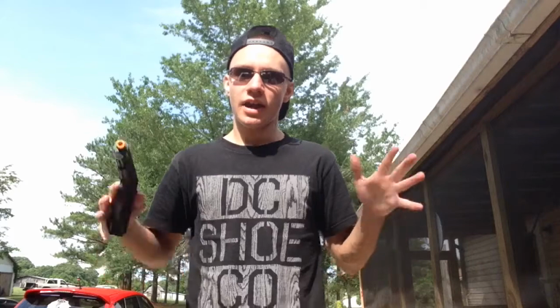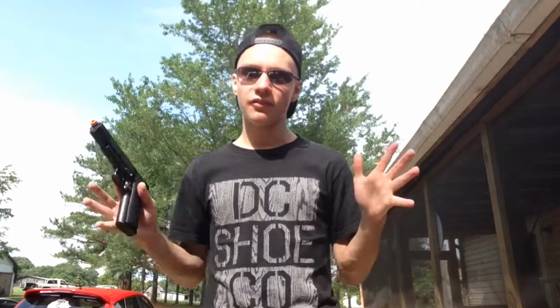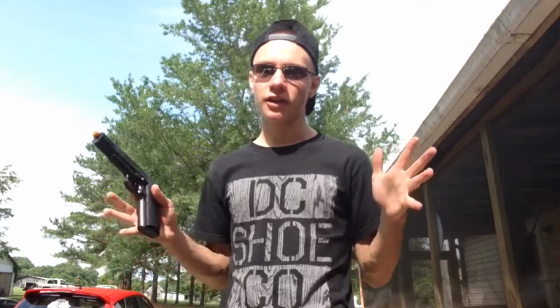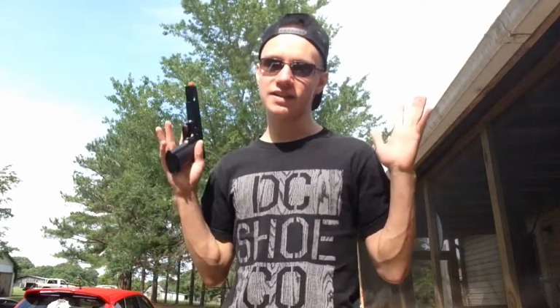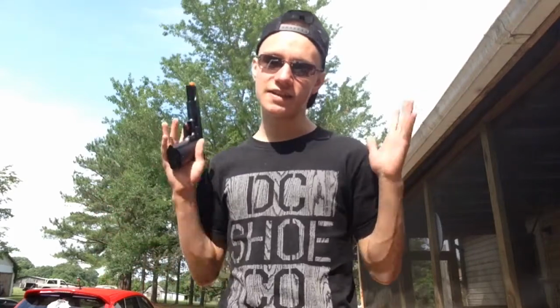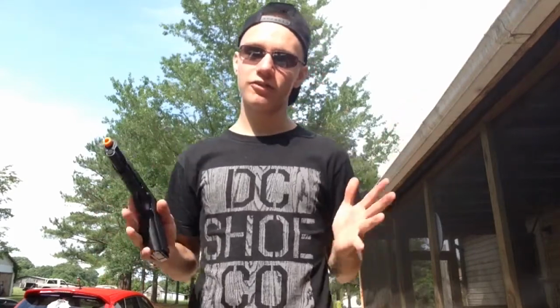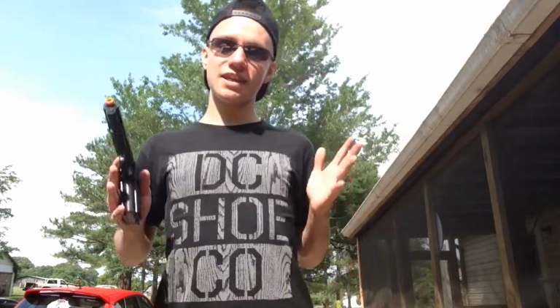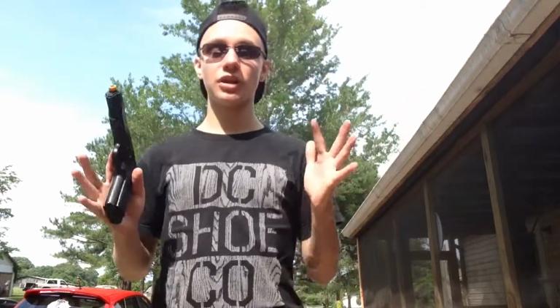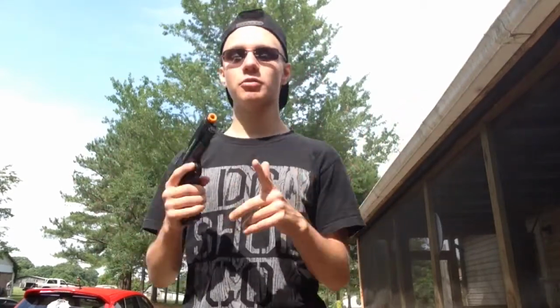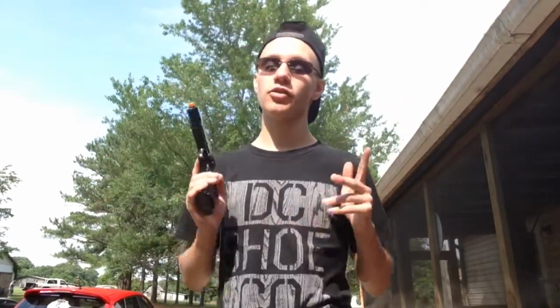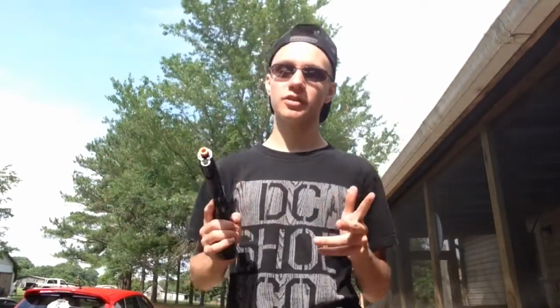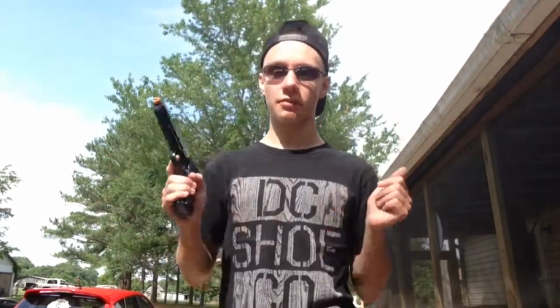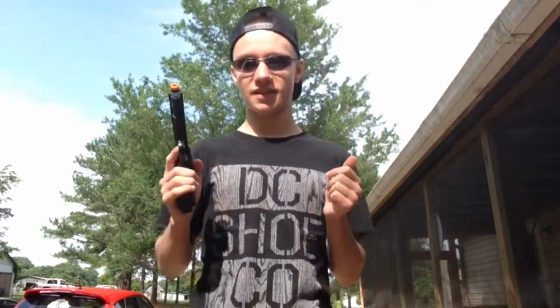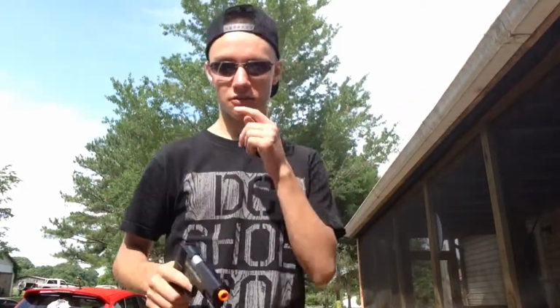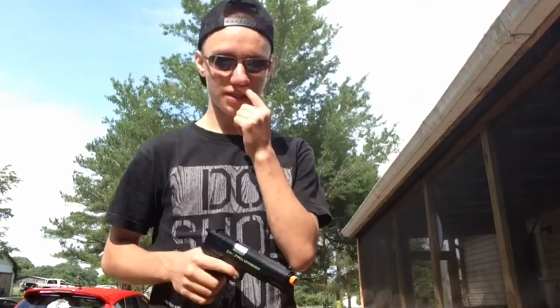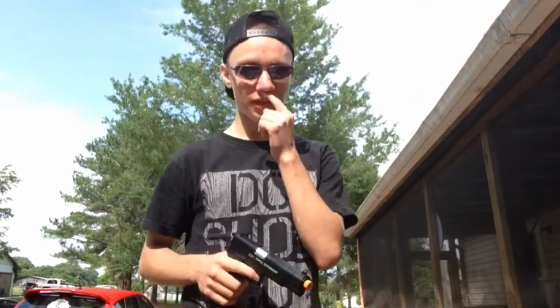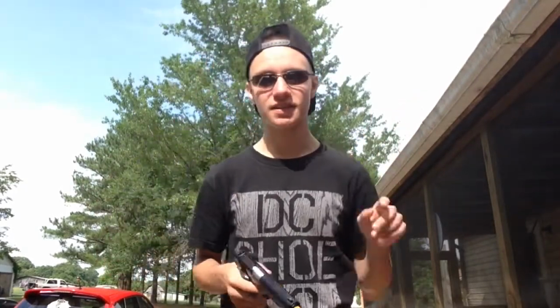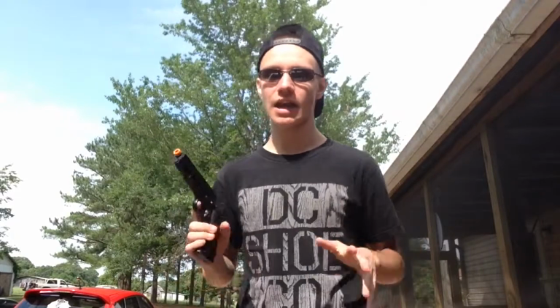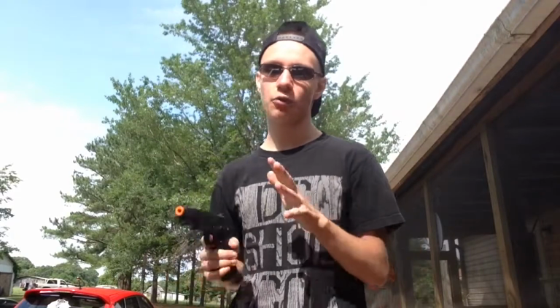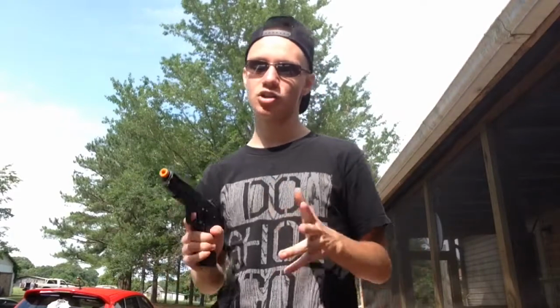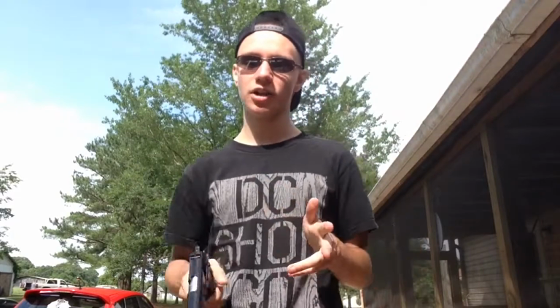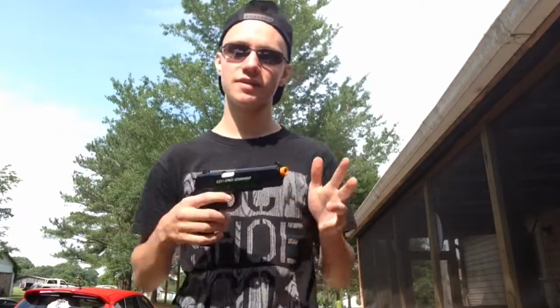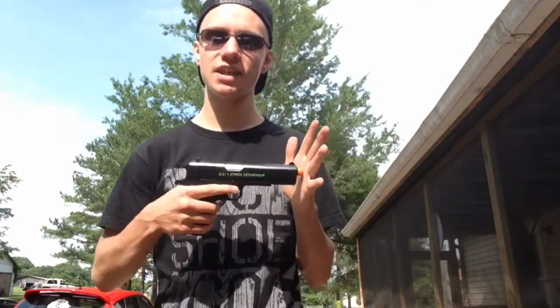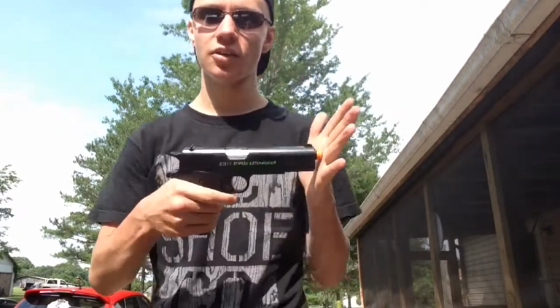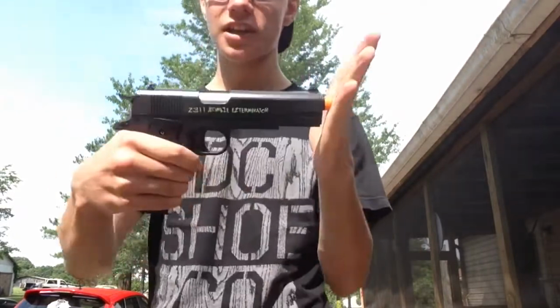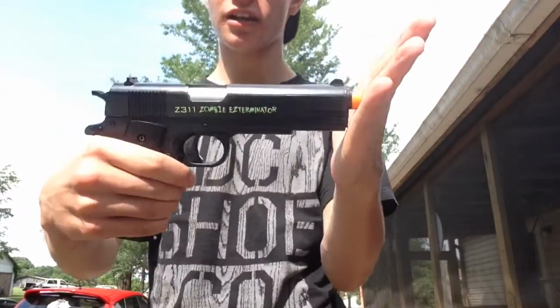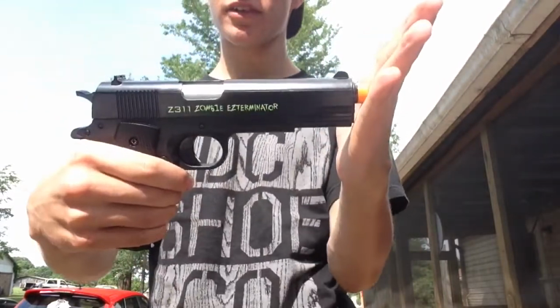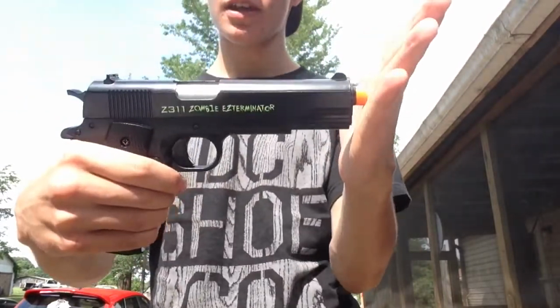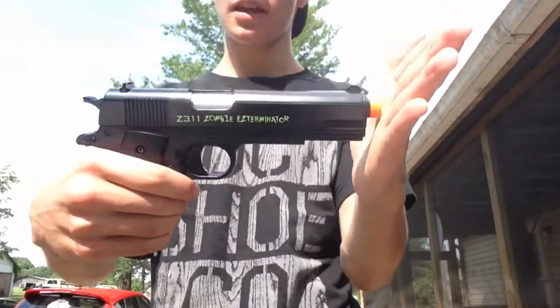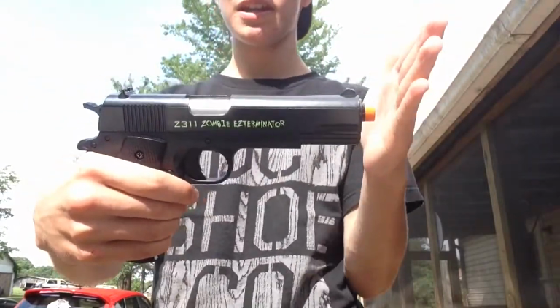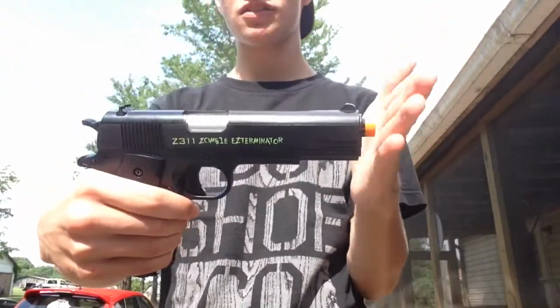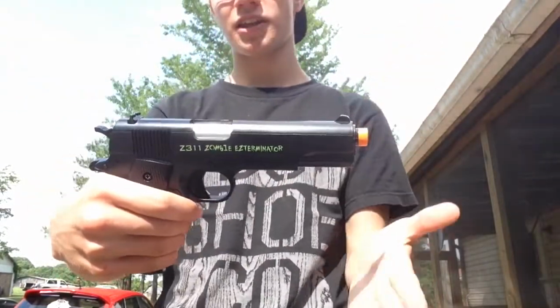Hey everyone, it is AlphaZ bringing you another Zombies Accessories Gun Playlist. Today I will be showing you the Z311 Zombie Easy Terminator.